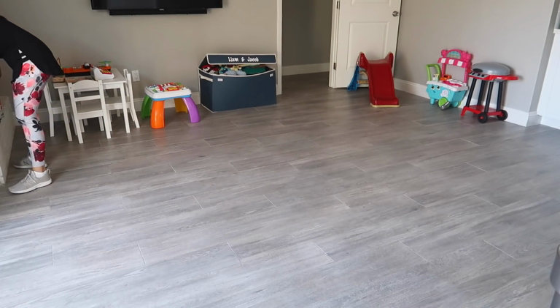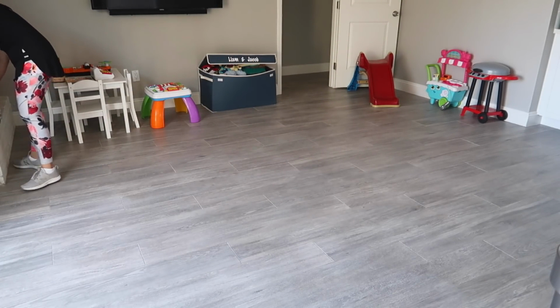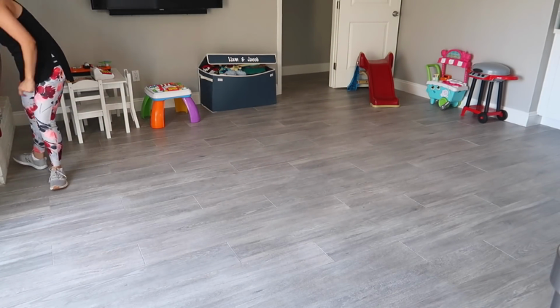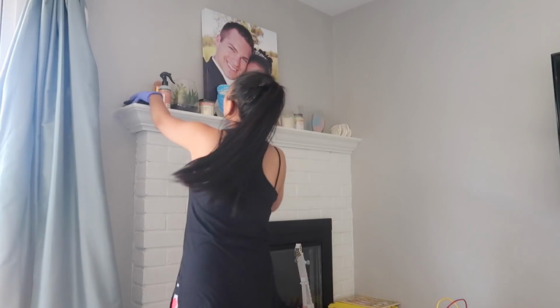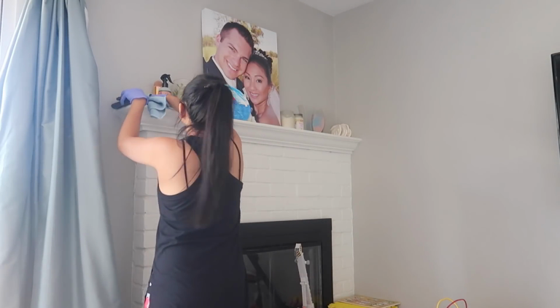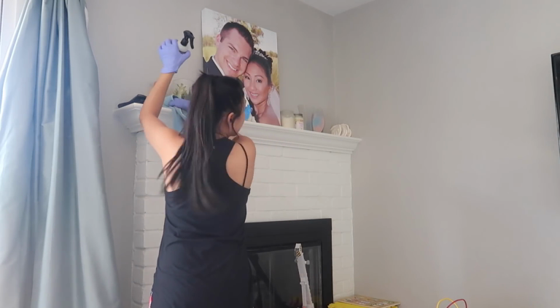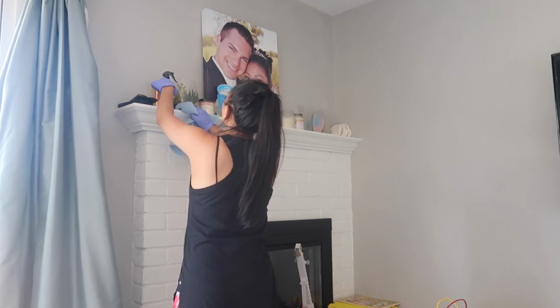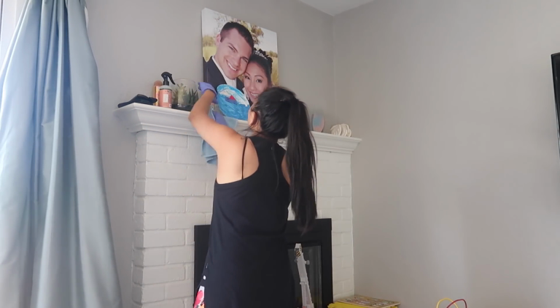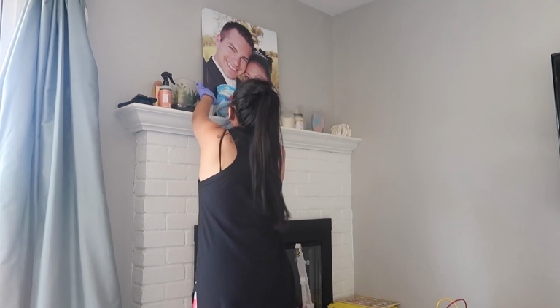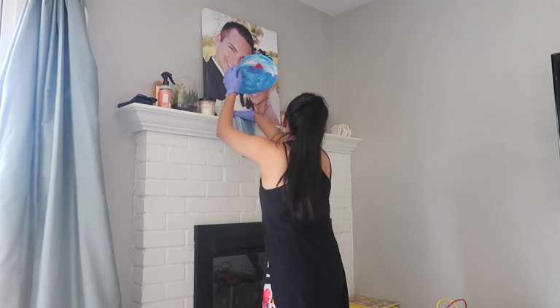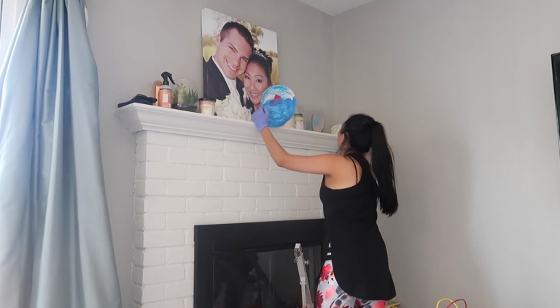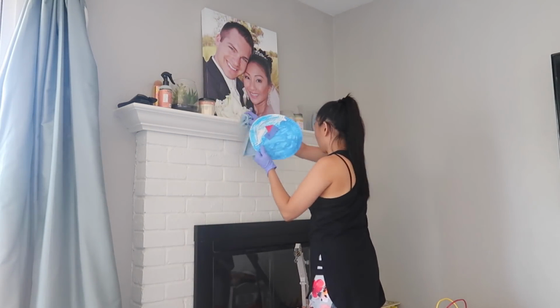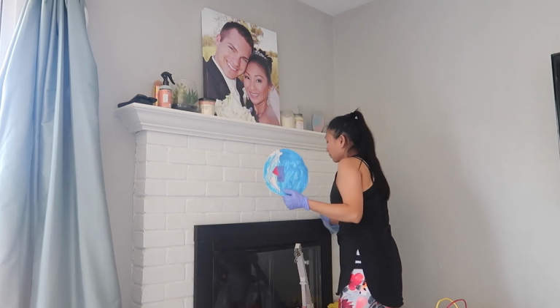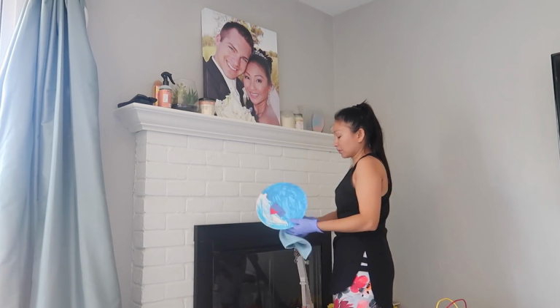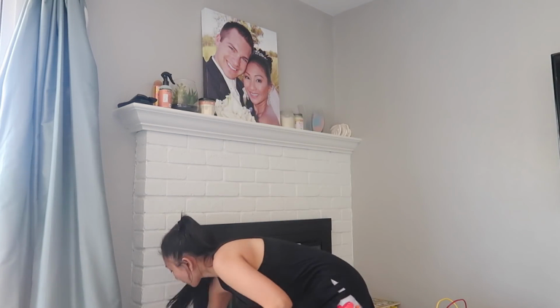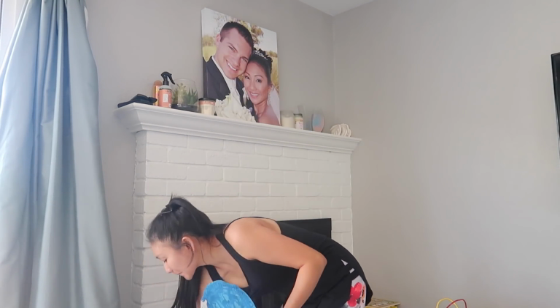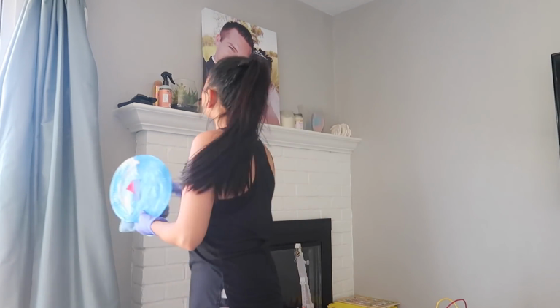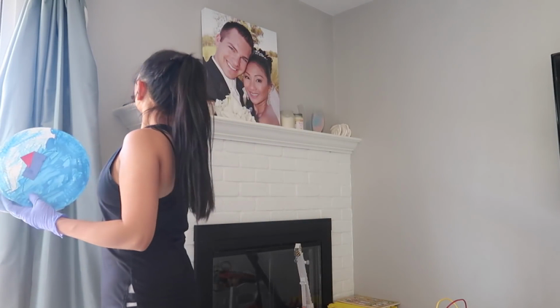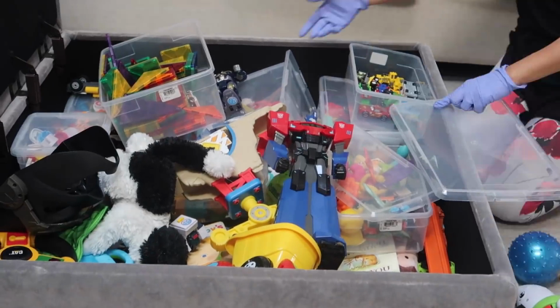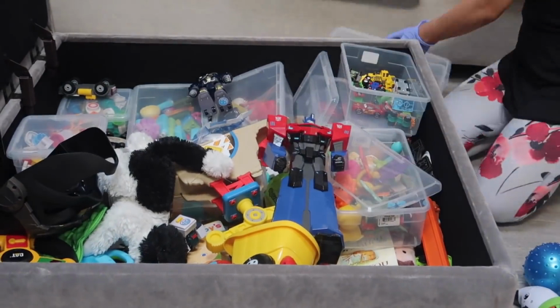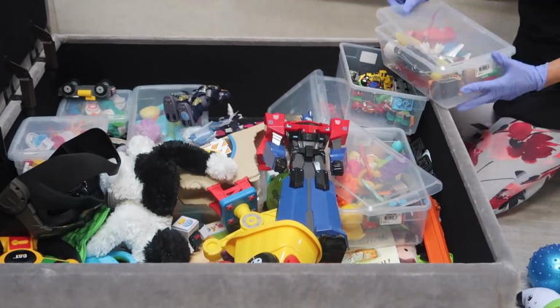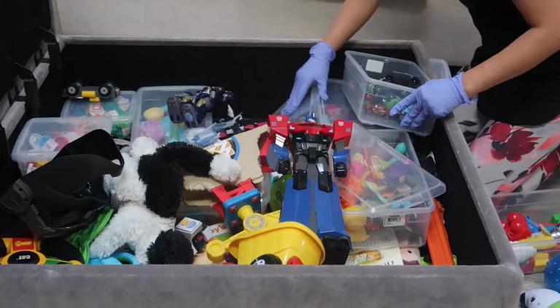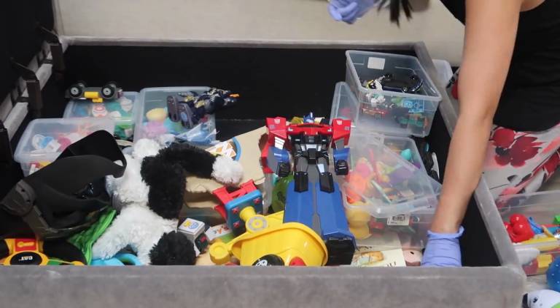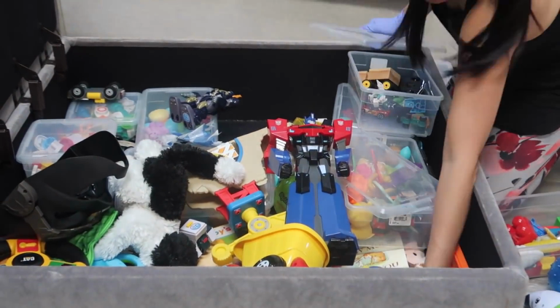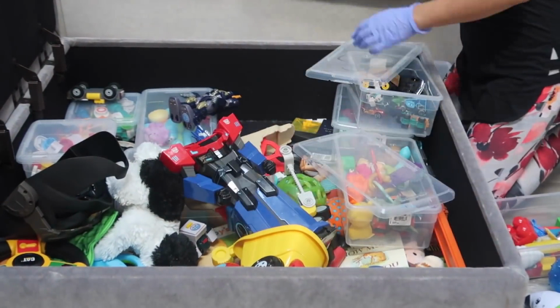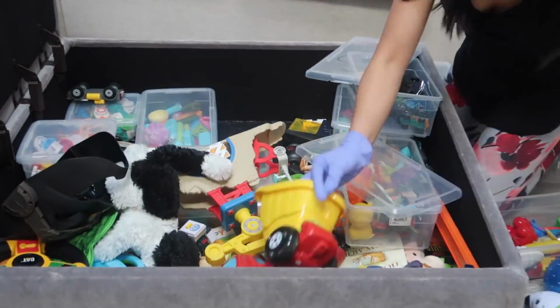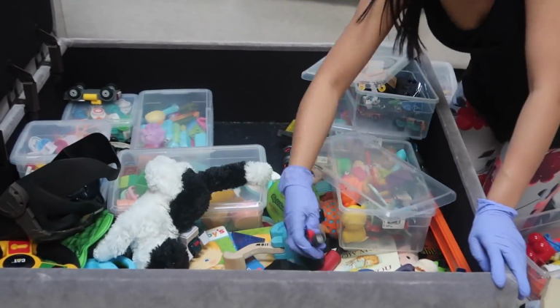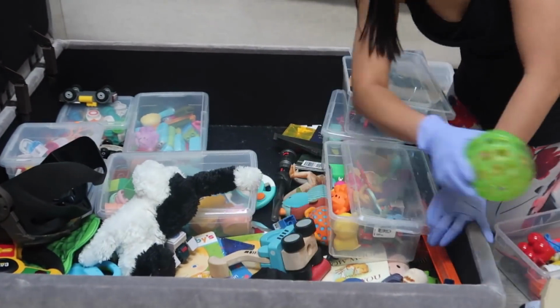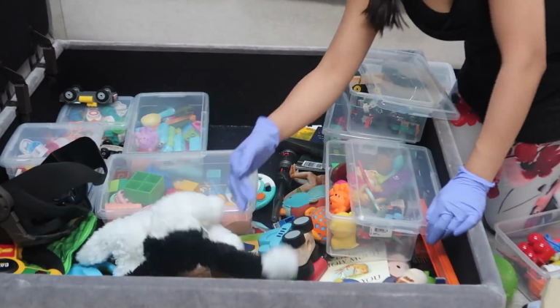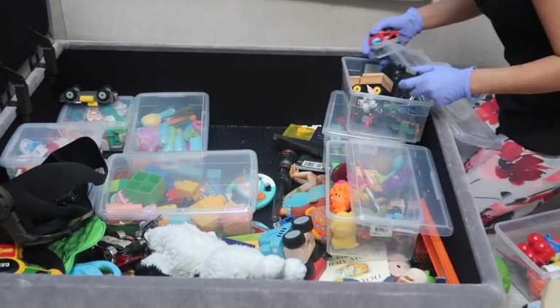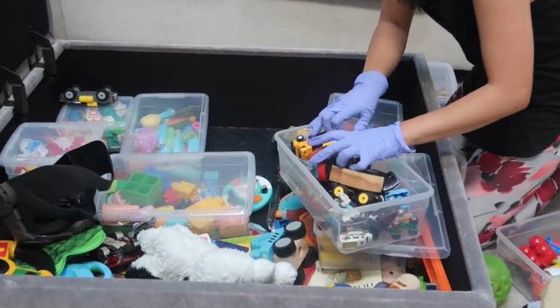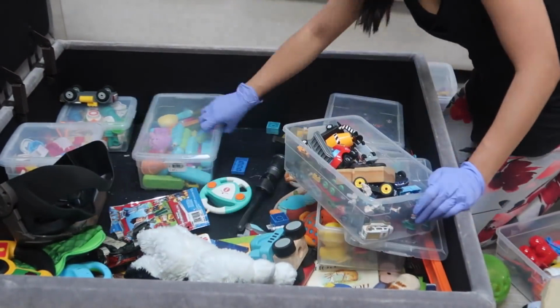I do want to decorate it one day — get a rug and things like that, I think it would be cute. And then over here I'm just moving everything around so I can dust this area. Oh my gosh, you guys — seven years married! Did you guys see that picture? That was our wedding day. I can't believe it.